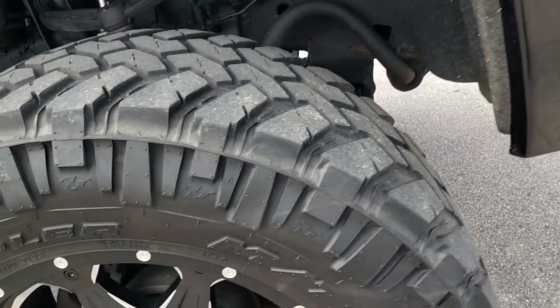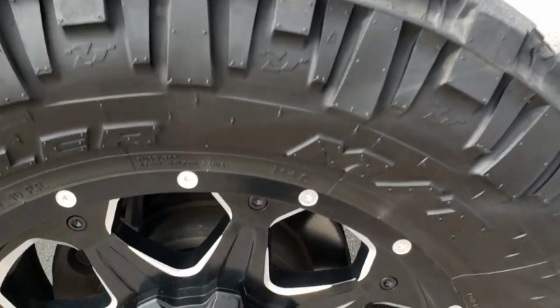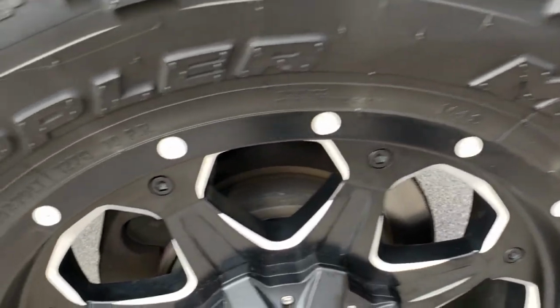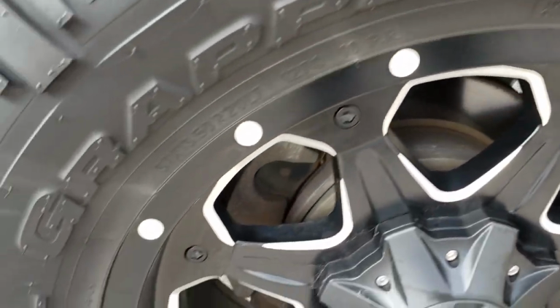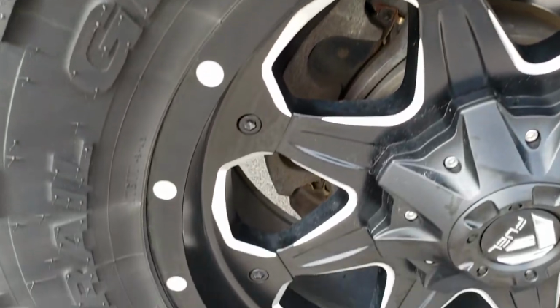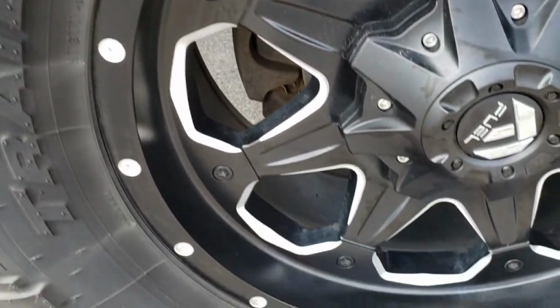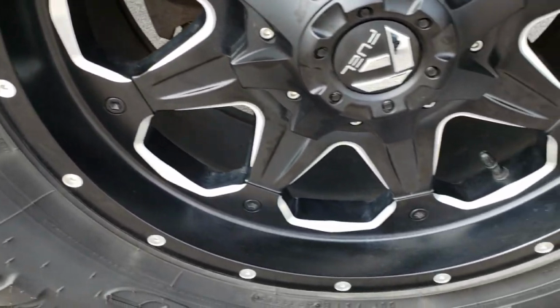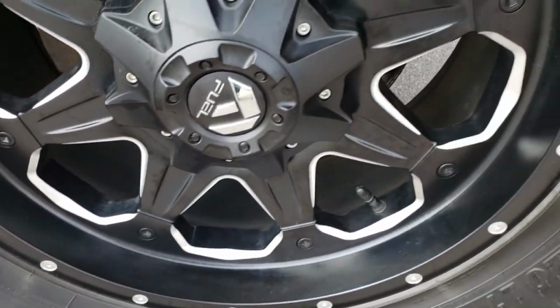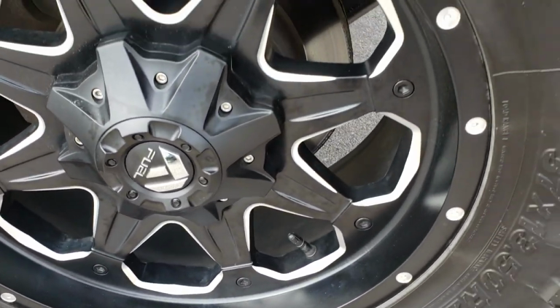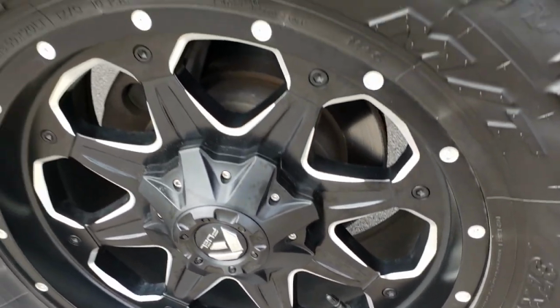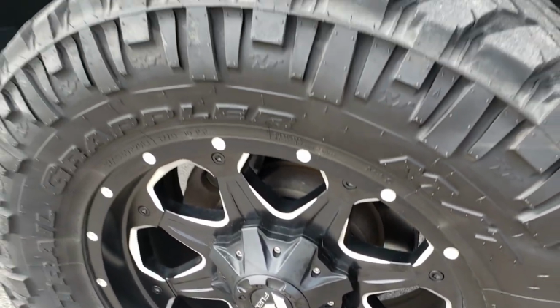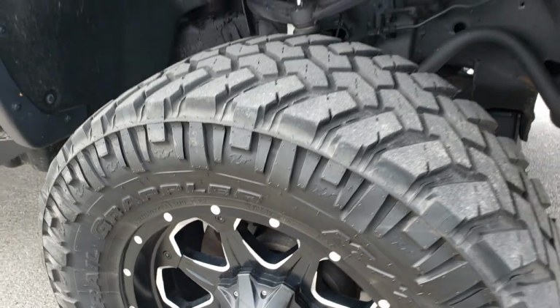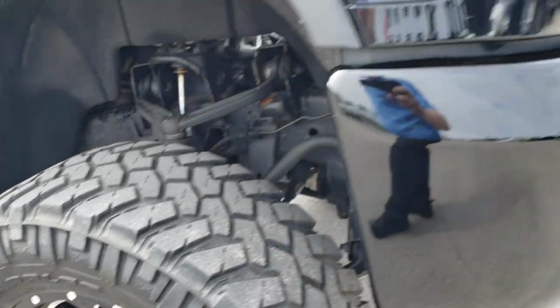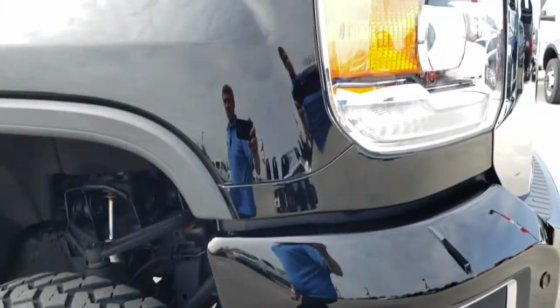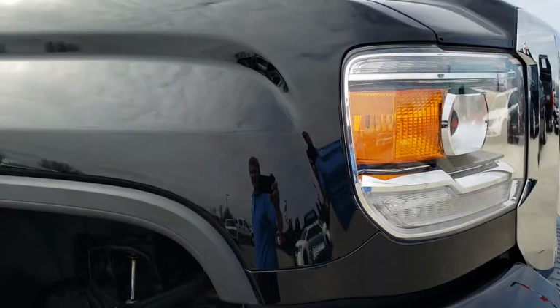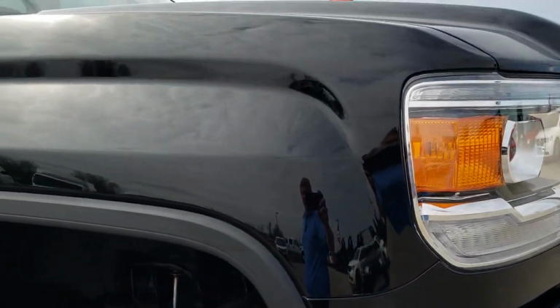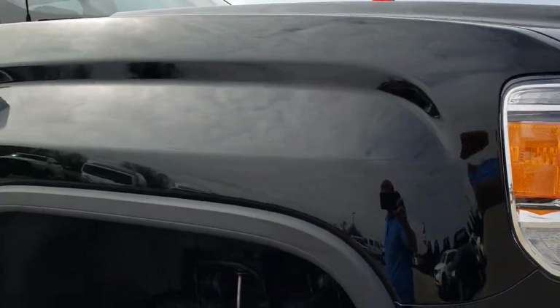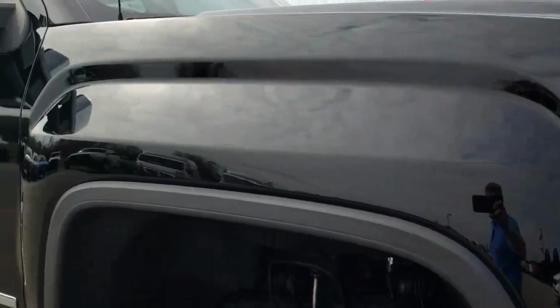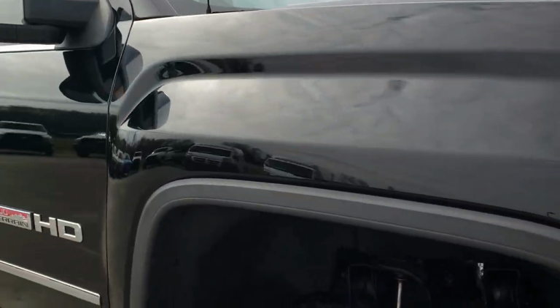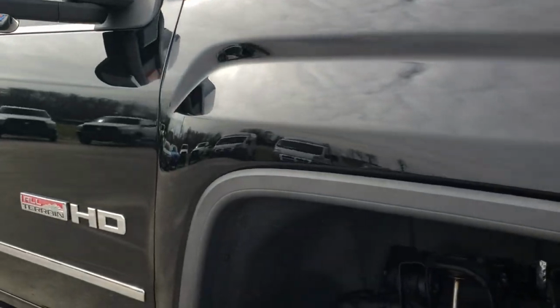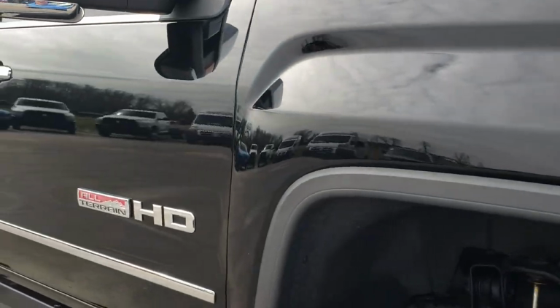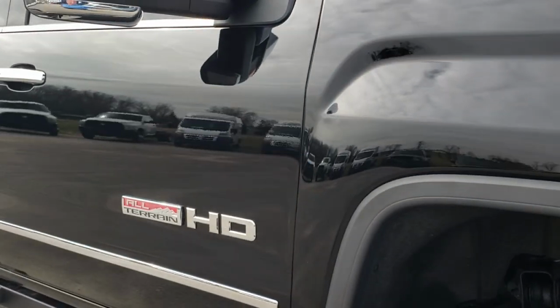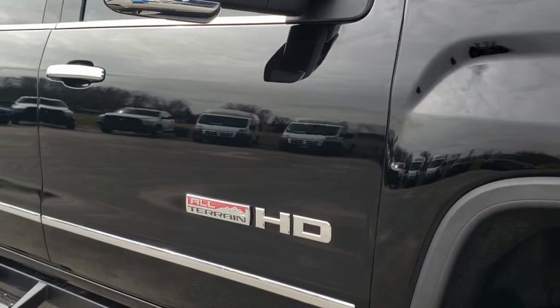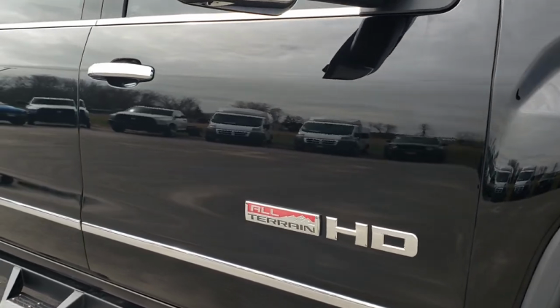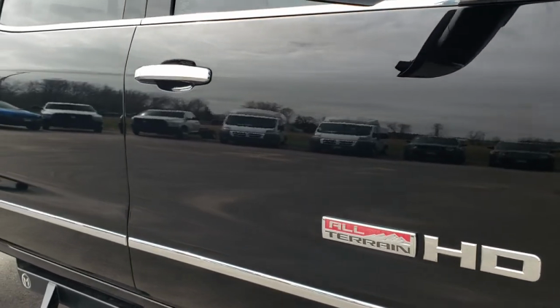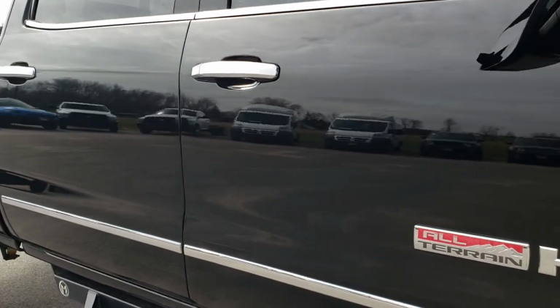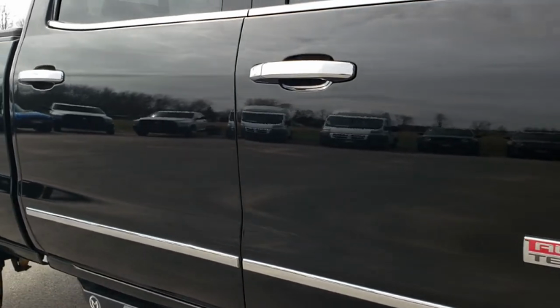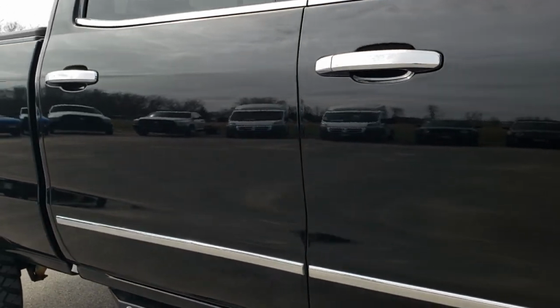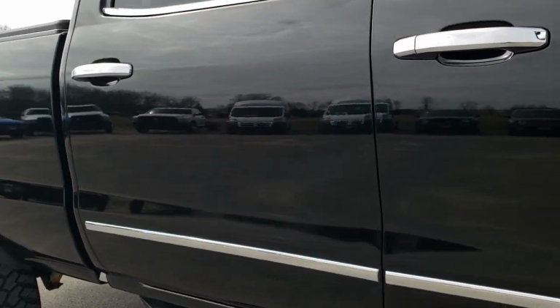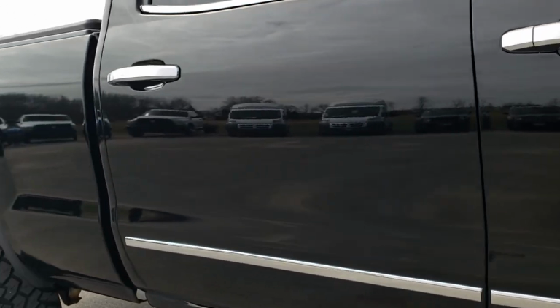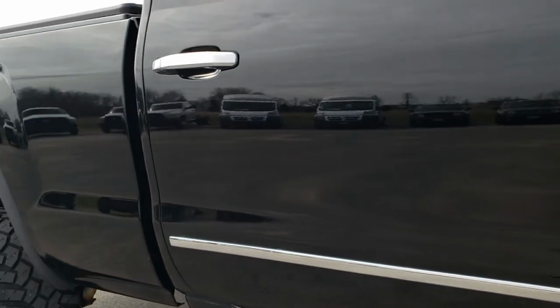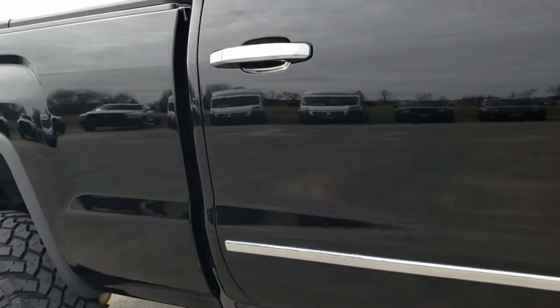The passenger side rim is absolutely perfect — no scuffs or scrapes. As we go down this side of the vehicle, you can see just how clean the body is, how reflective and mirror-like that paint is.